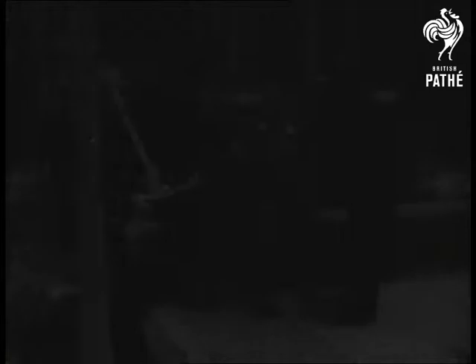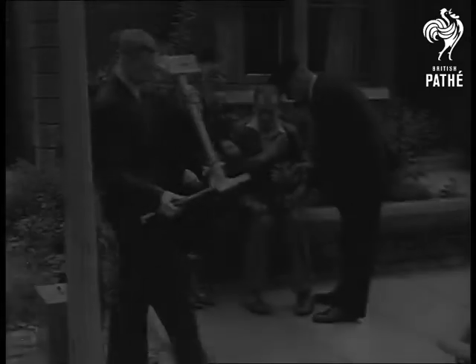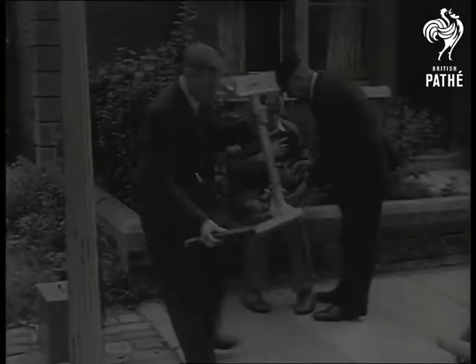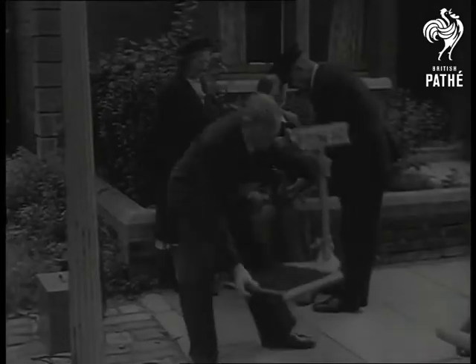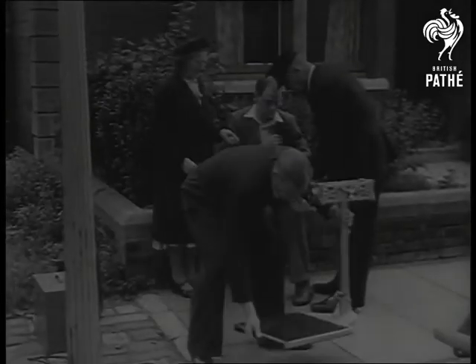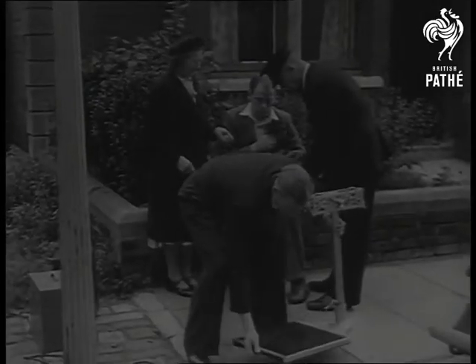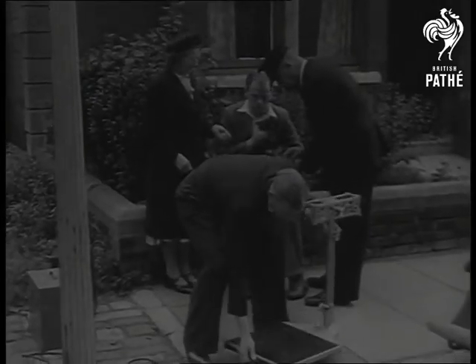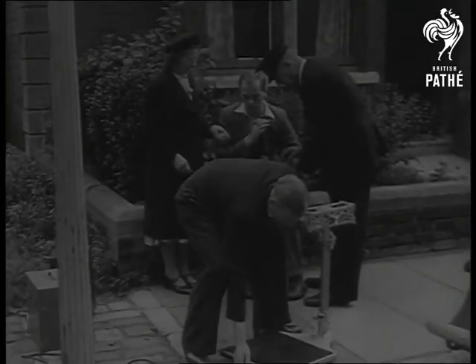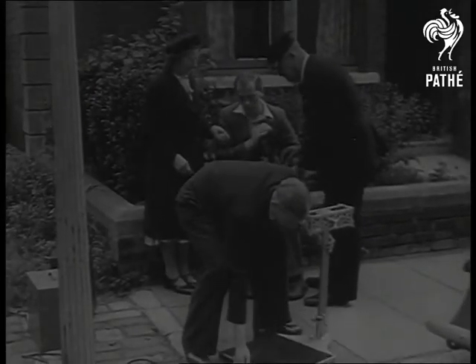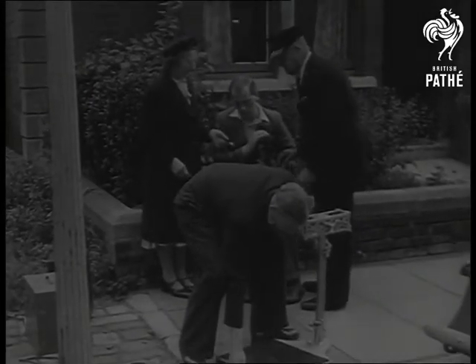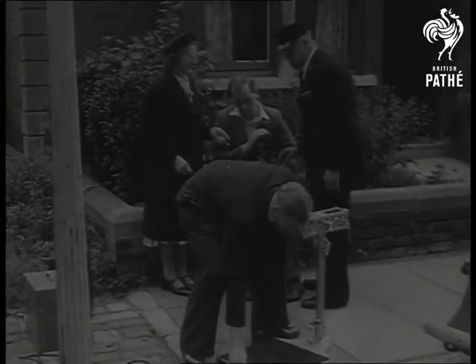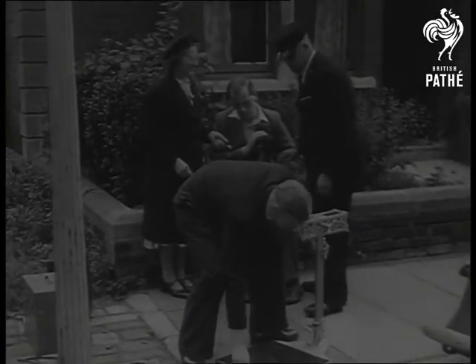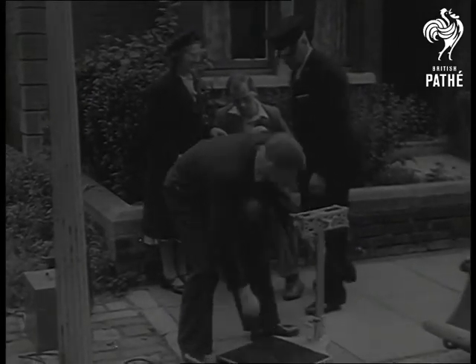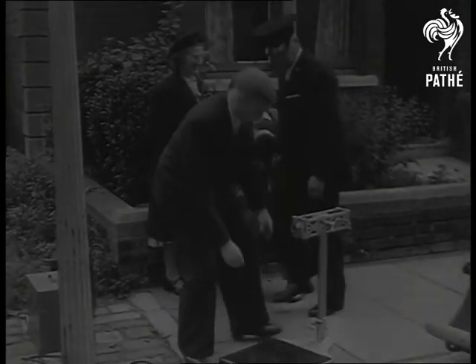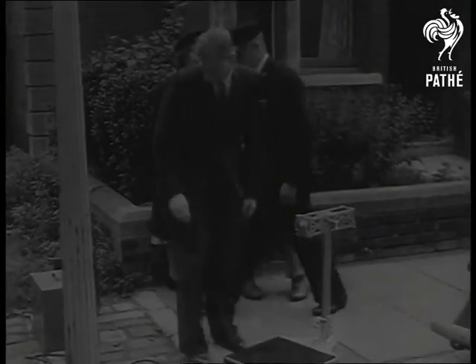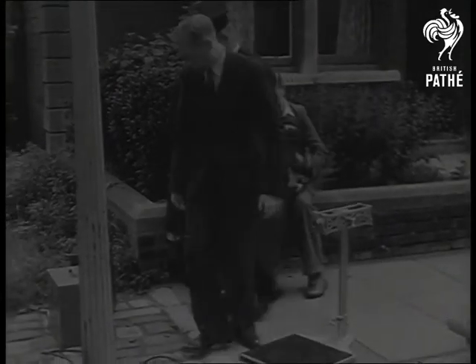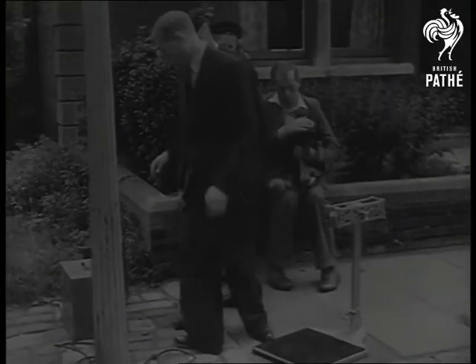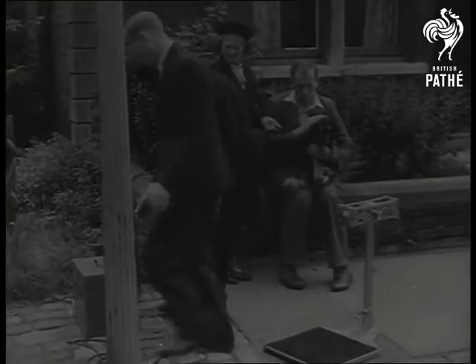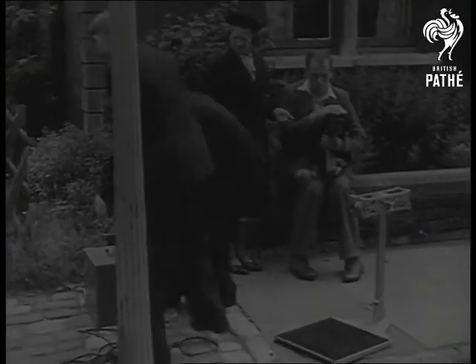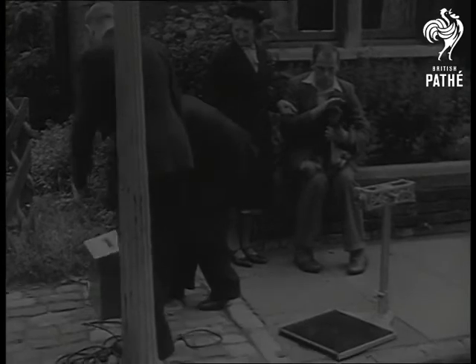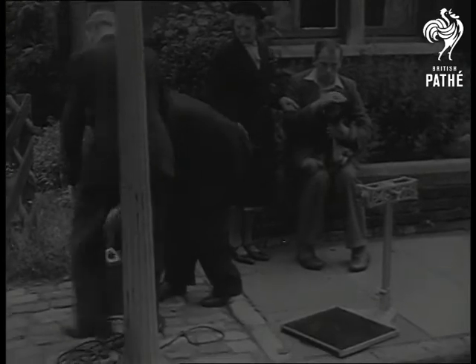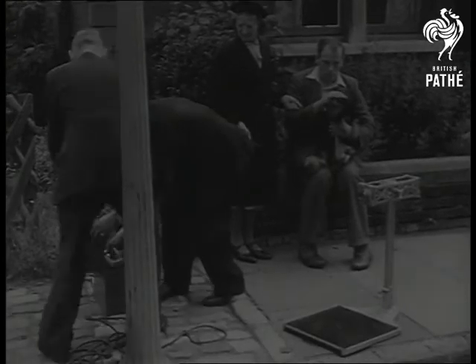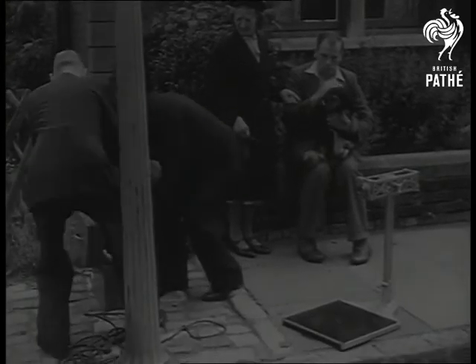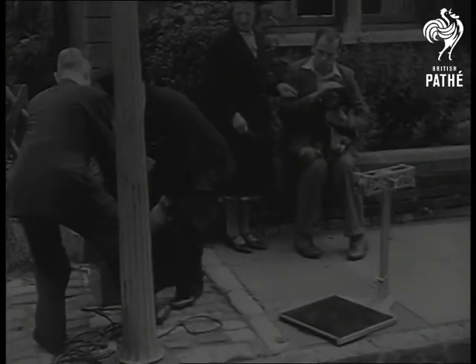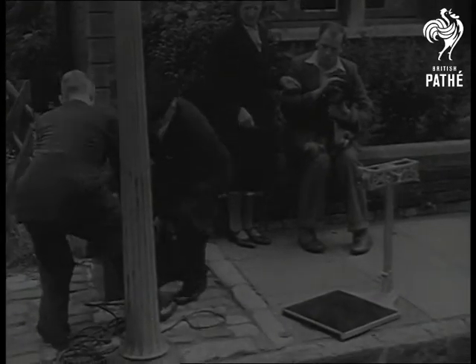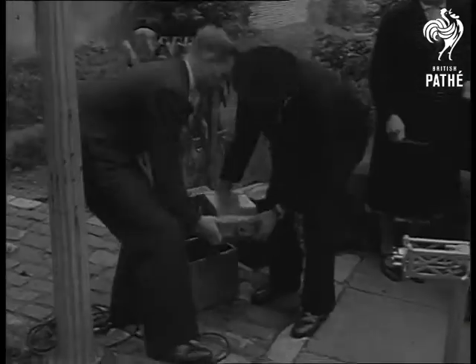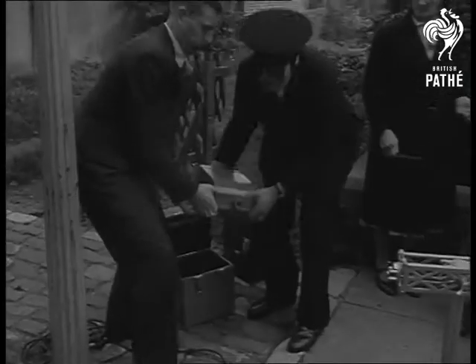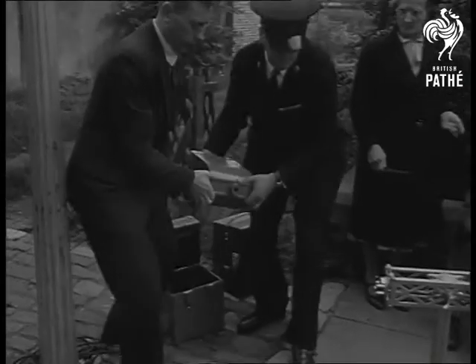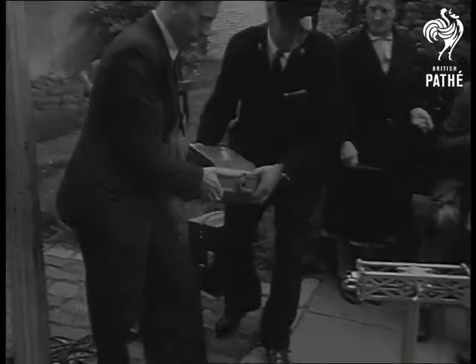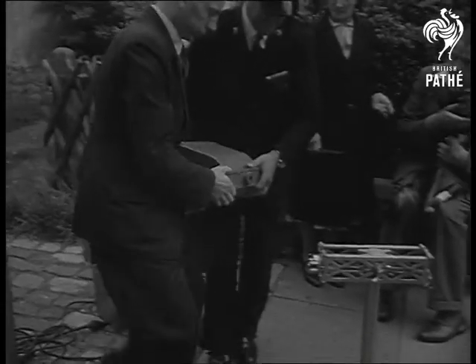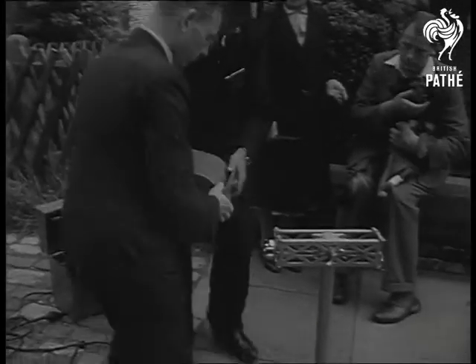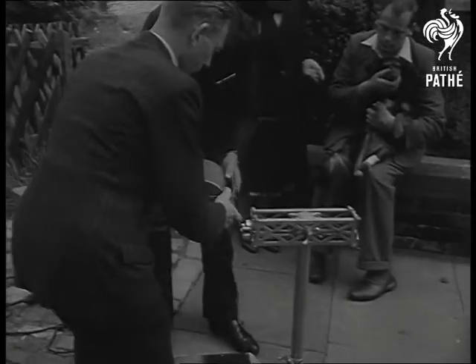Here's the latest example of bringing the mountain to Mohammed. Mohammed in this case being Chummy, a mongrel. But soon the same will apply to any dog injured in a street accident.